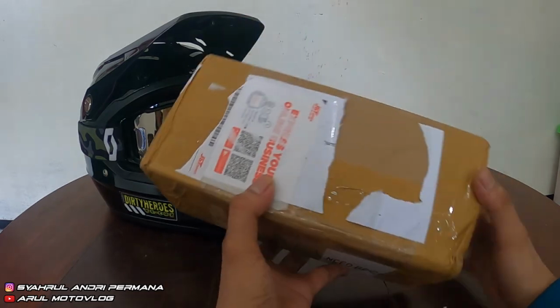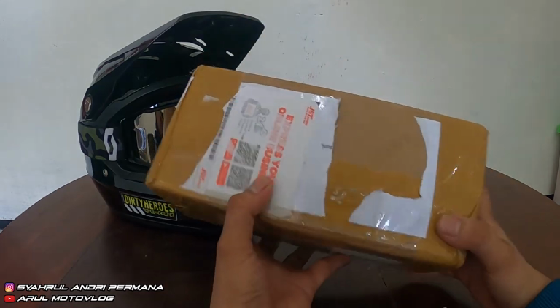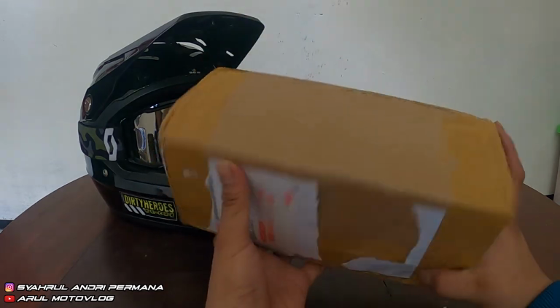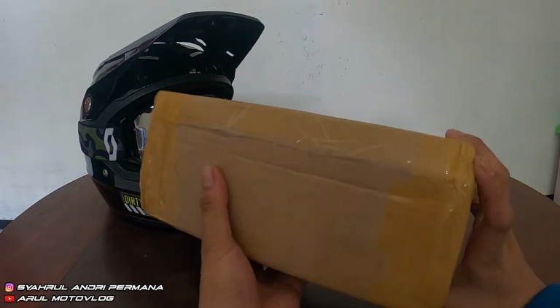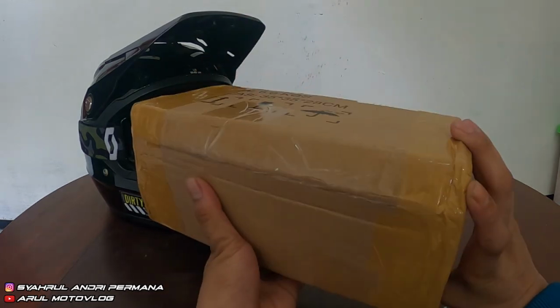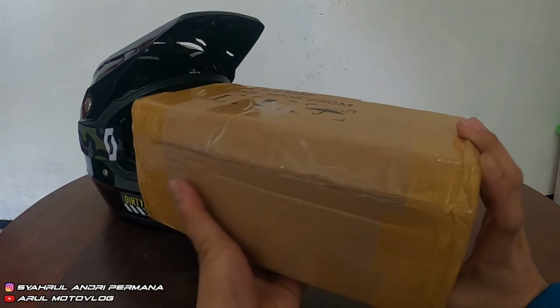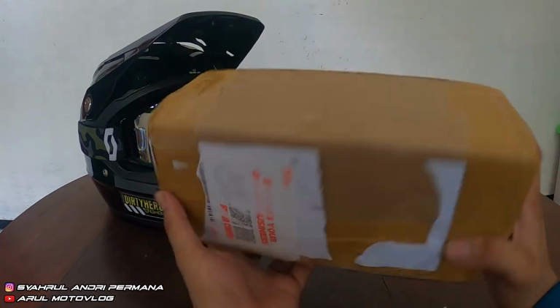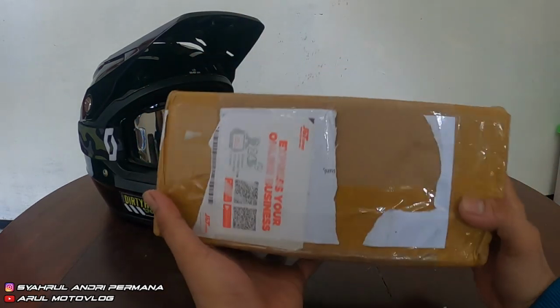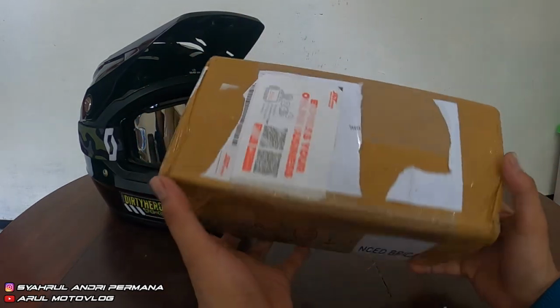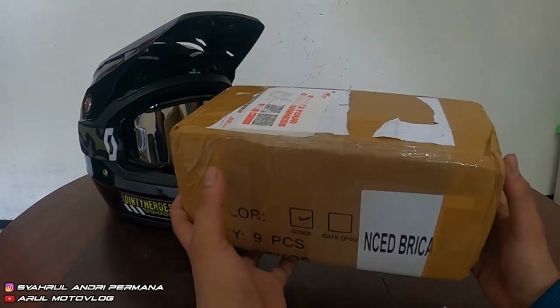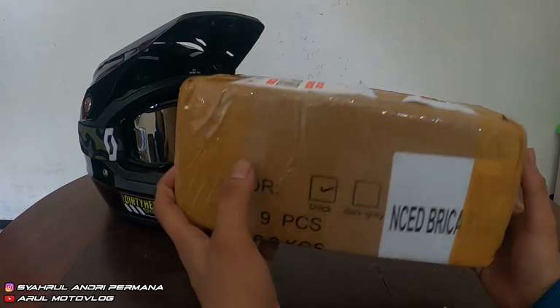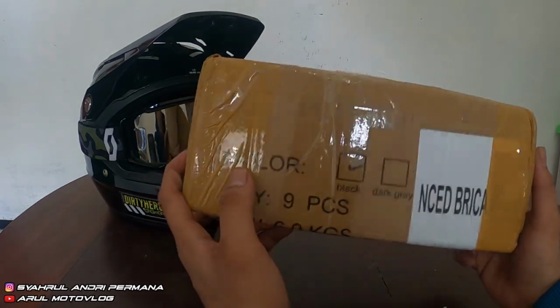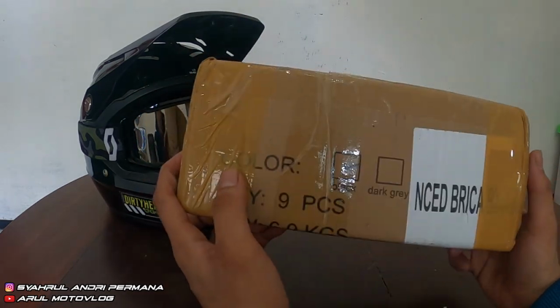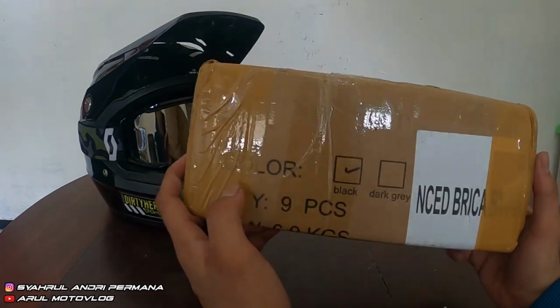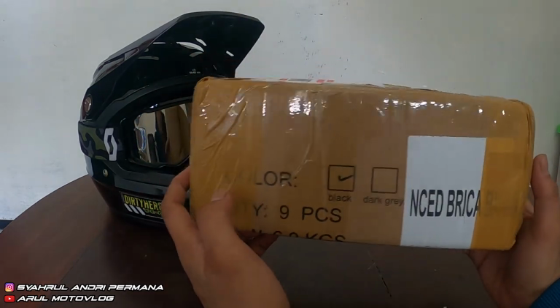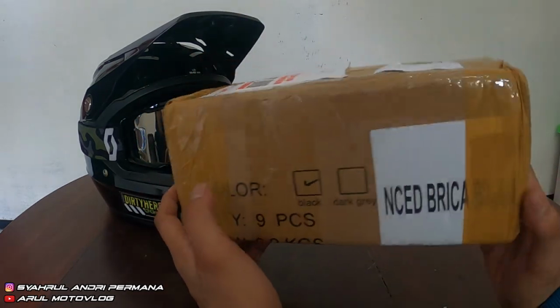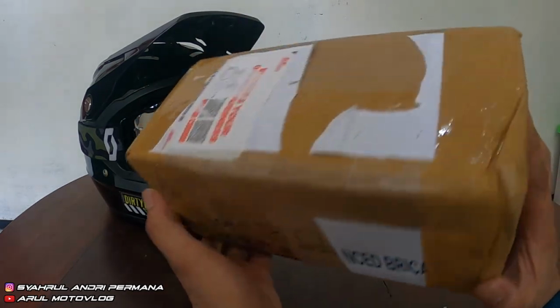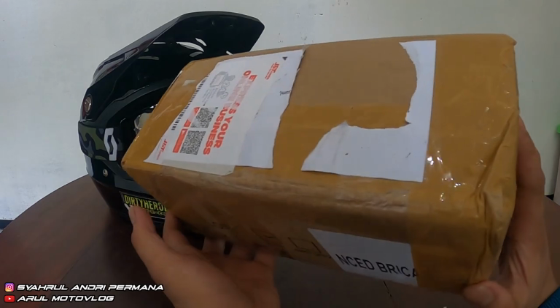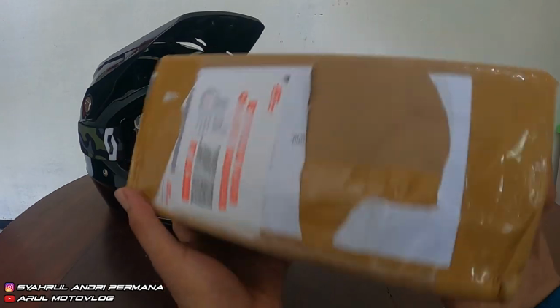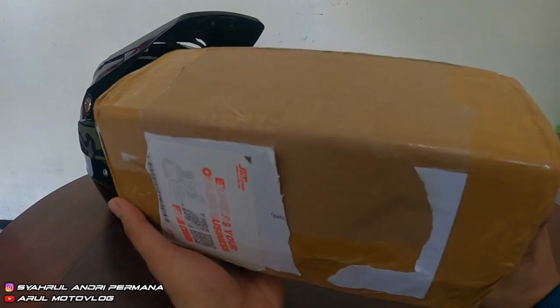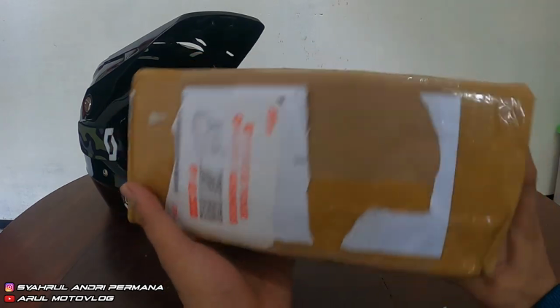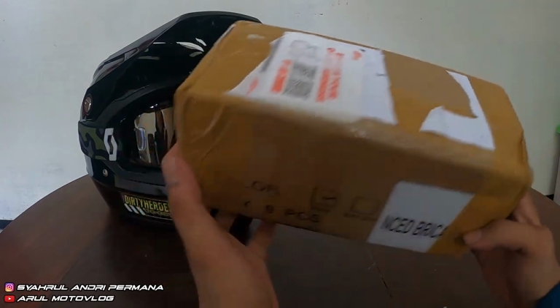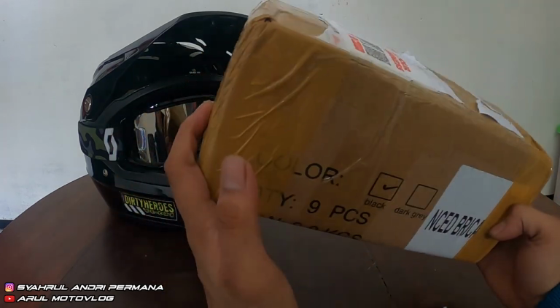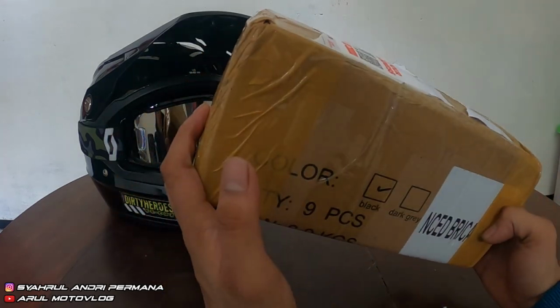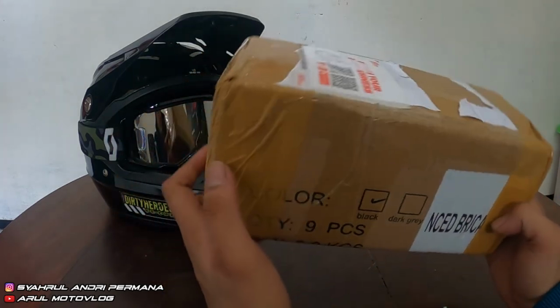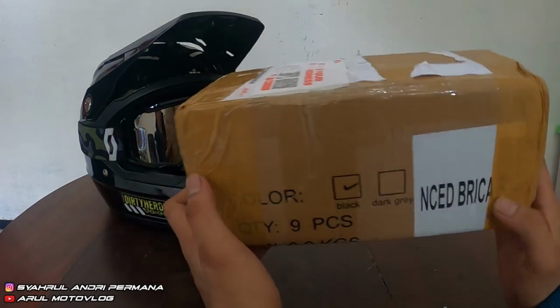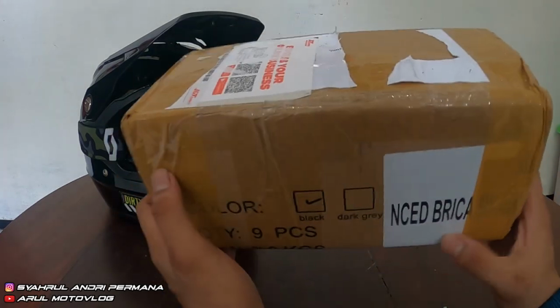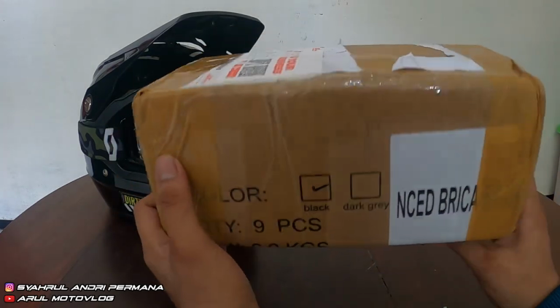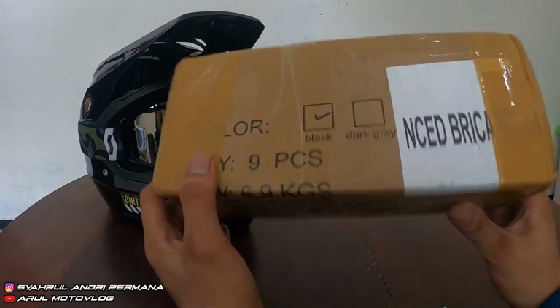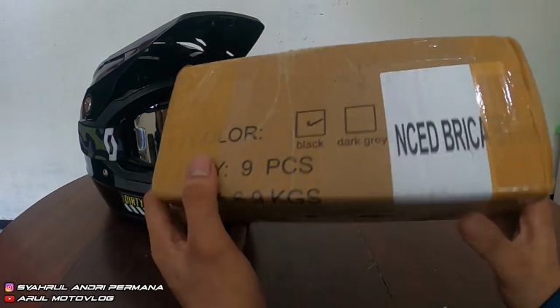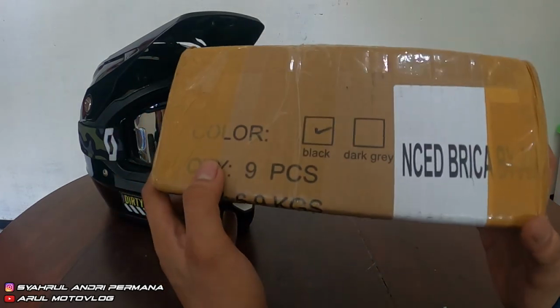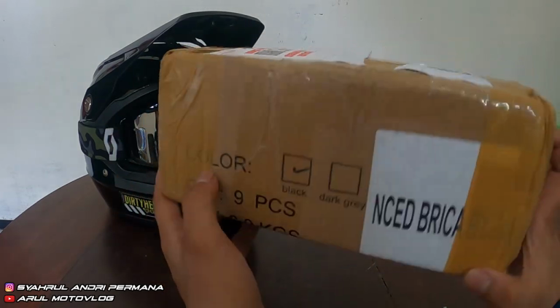Jadi ini dia paketnya. Ukurannya gede. Isinya apa sih ini? Penasaran kan? Yaudah, langsung aja kita buka, nggak usah lama-lama.